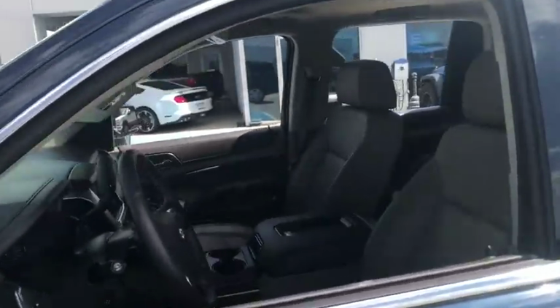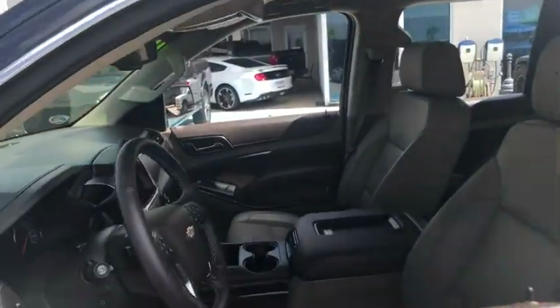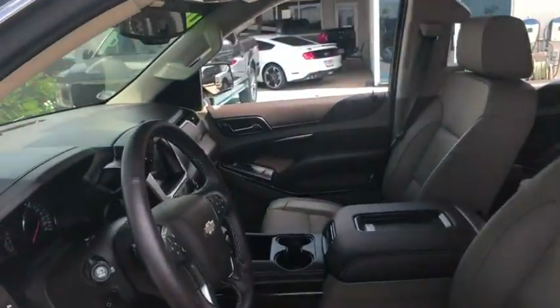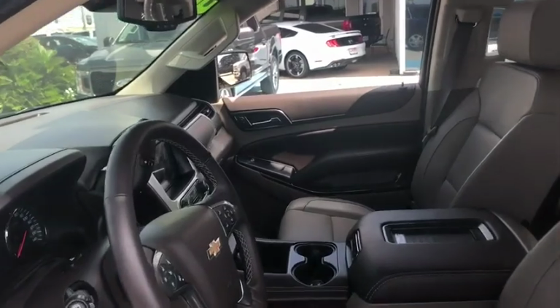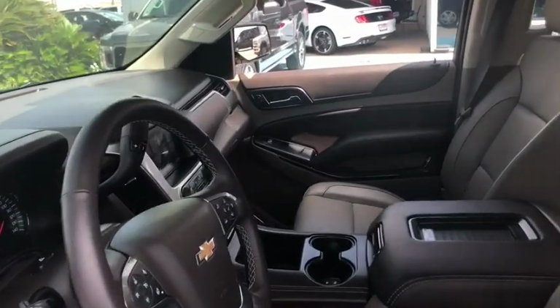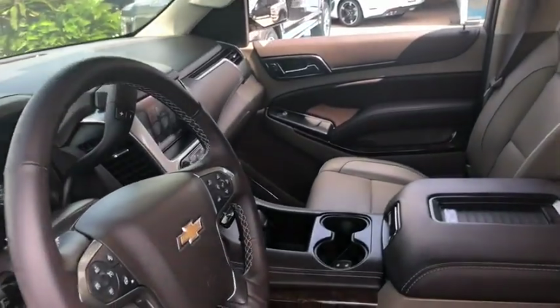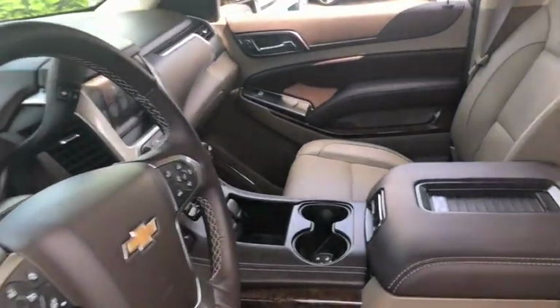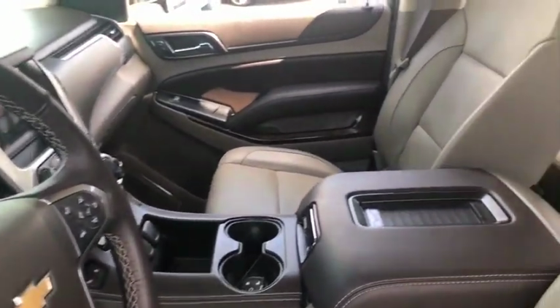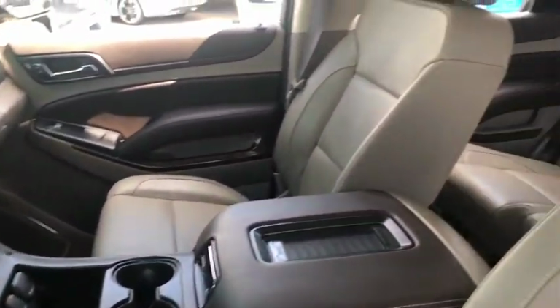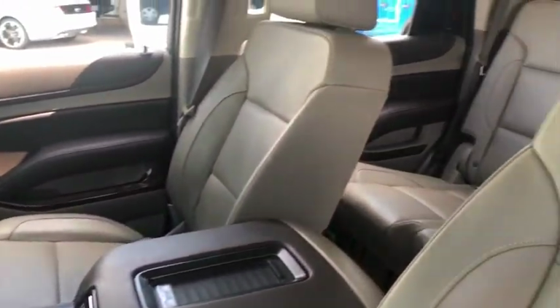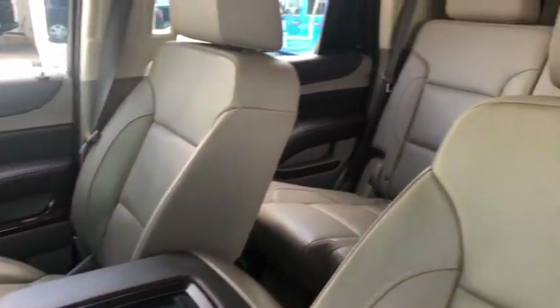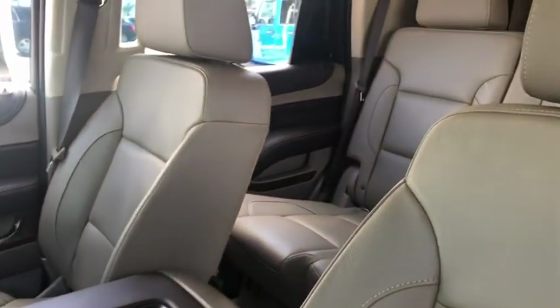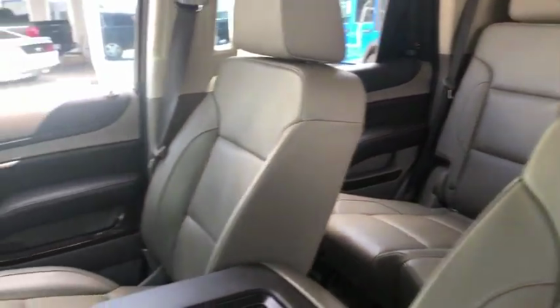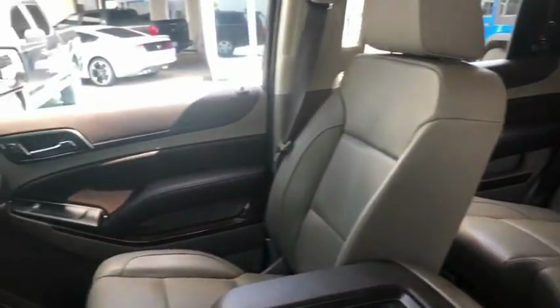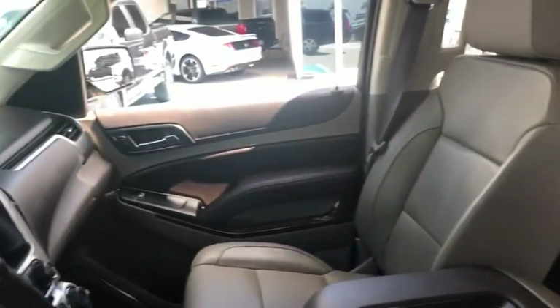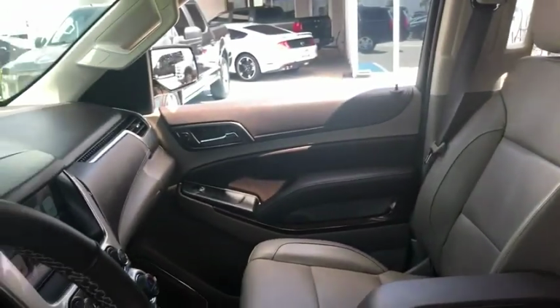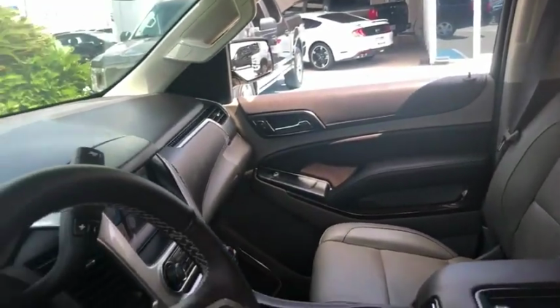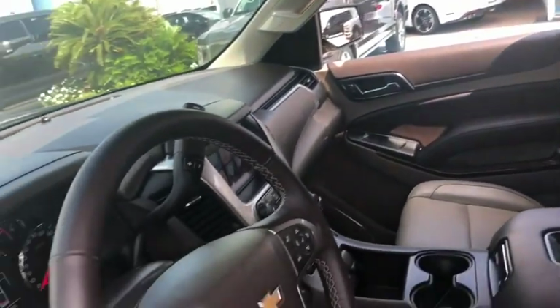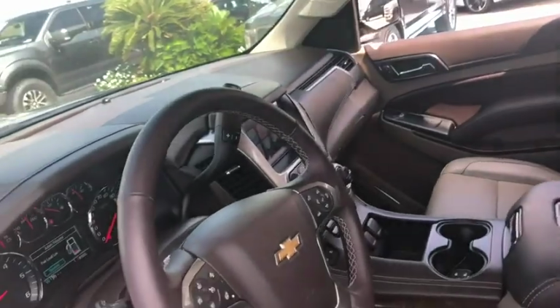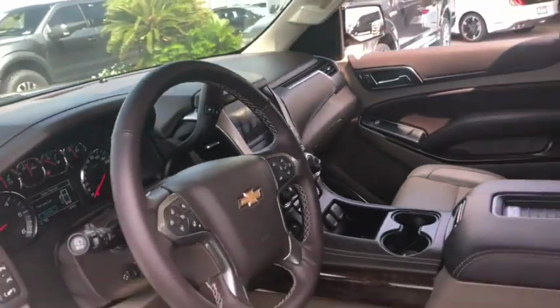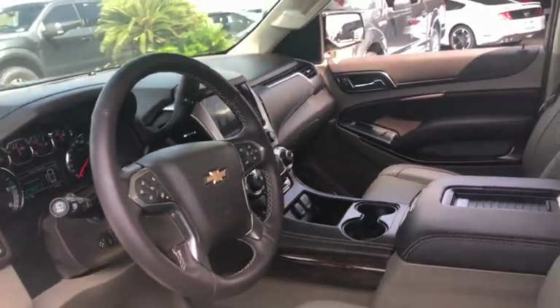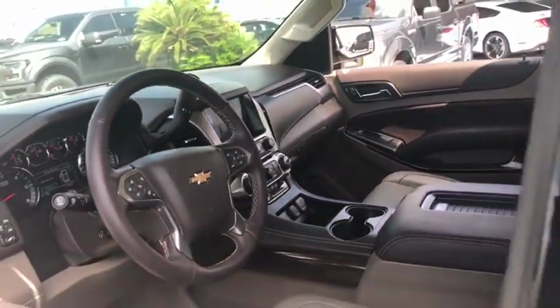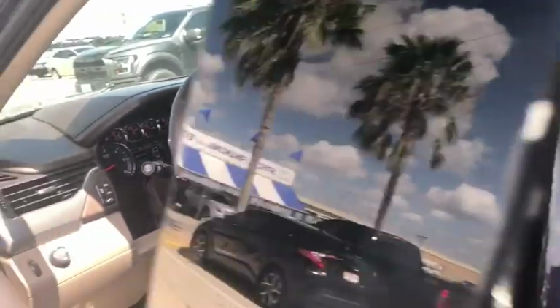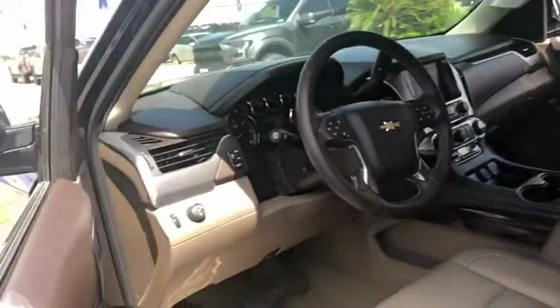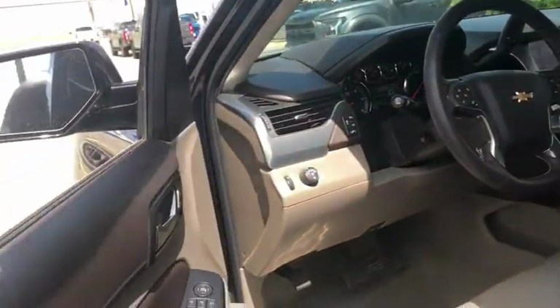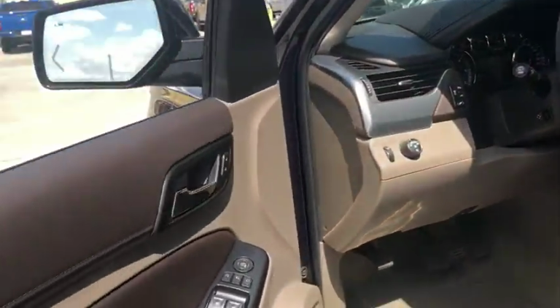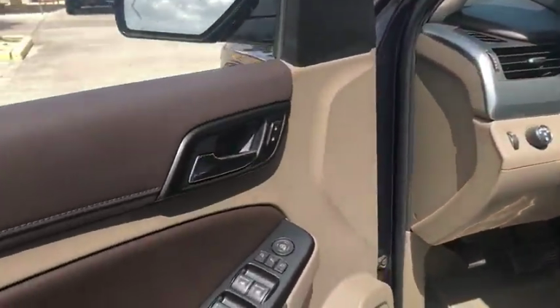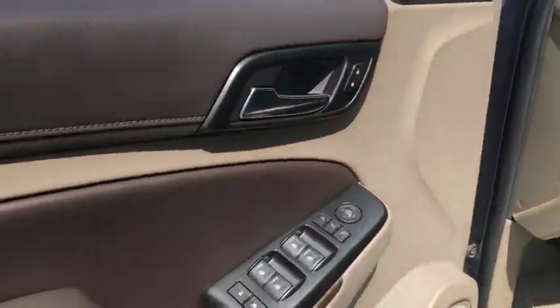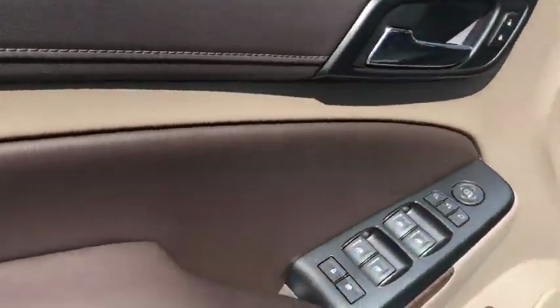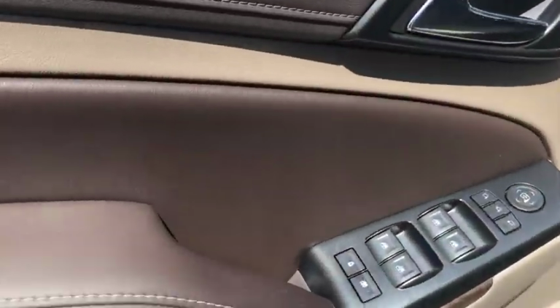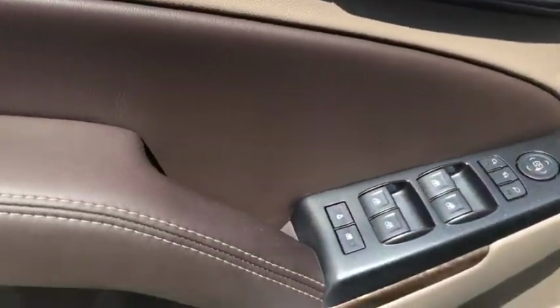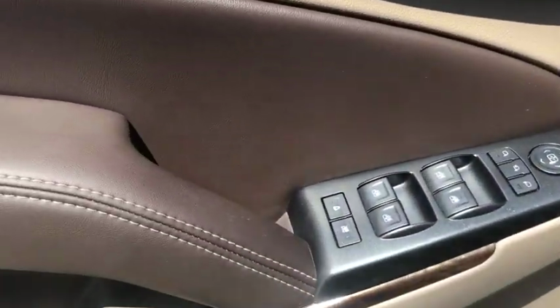Power liftgate, remote engine start, backup camera, power passenger seat, running boards, keyless entry, leather-wrapped steering wheel, driver lumbar, power steering, adjustable steering wheel.